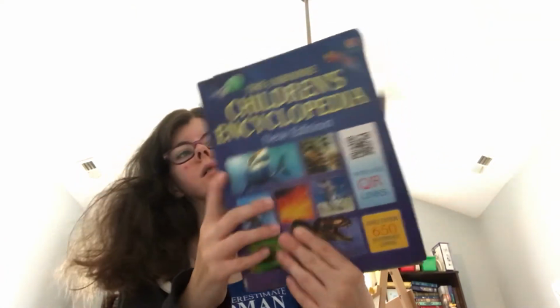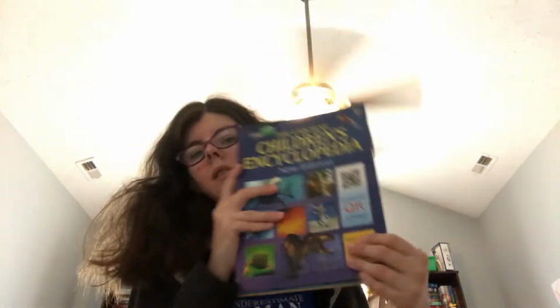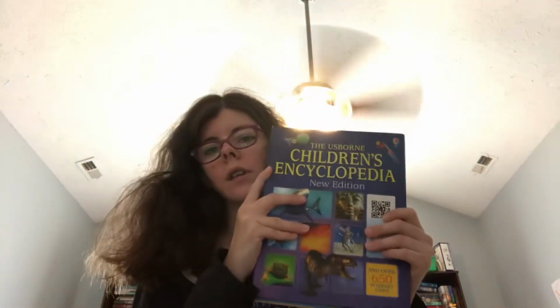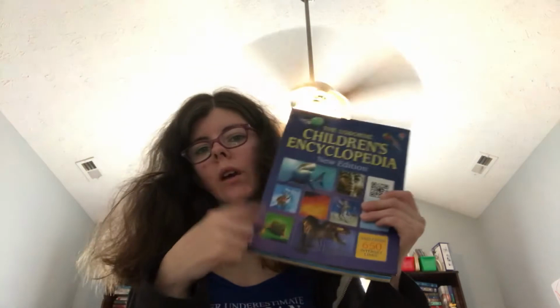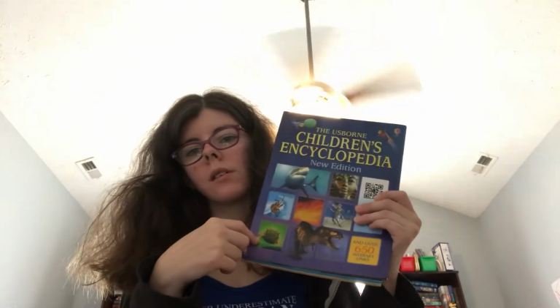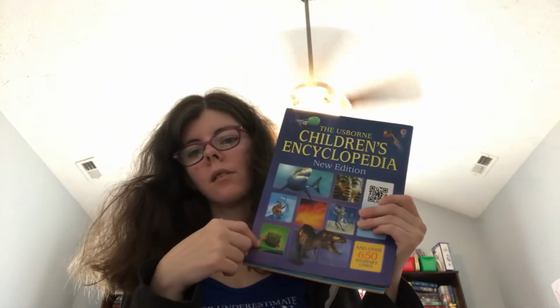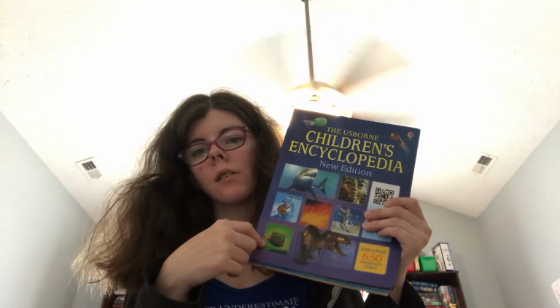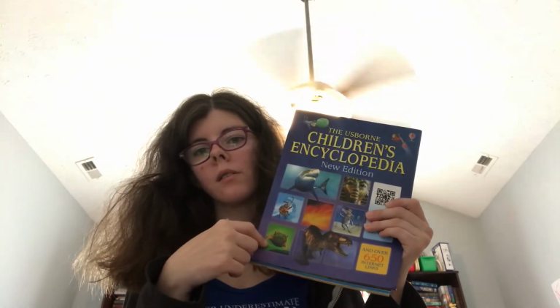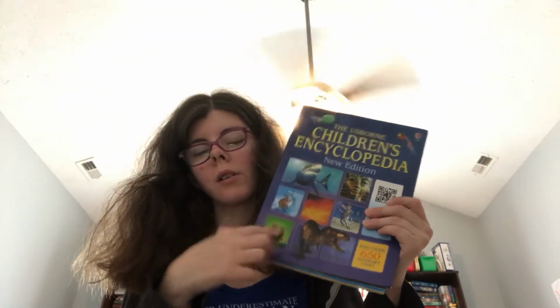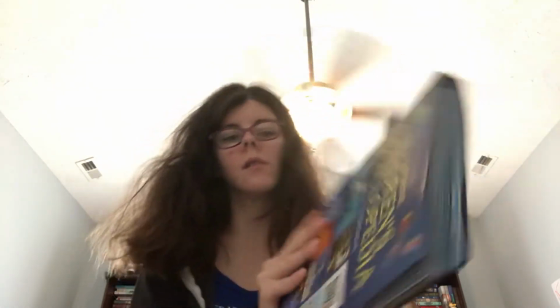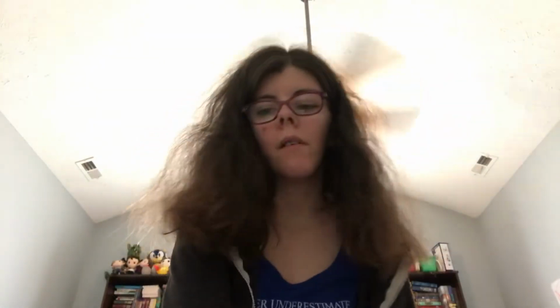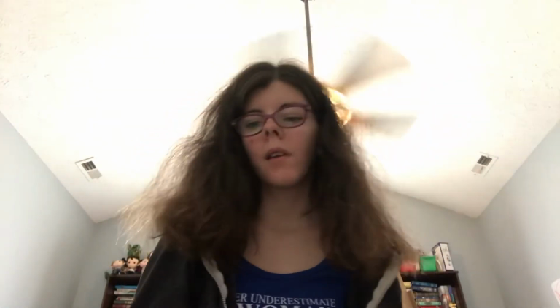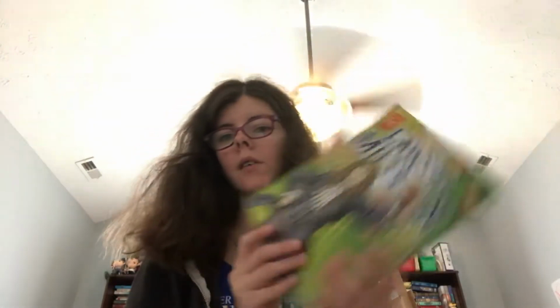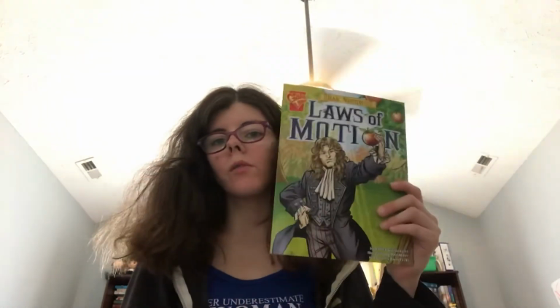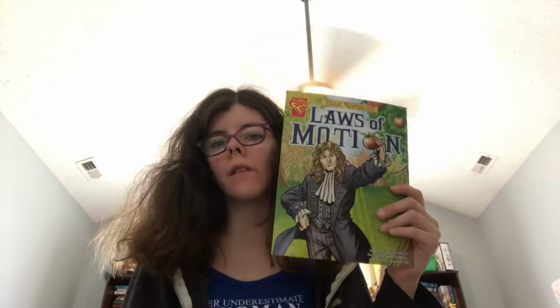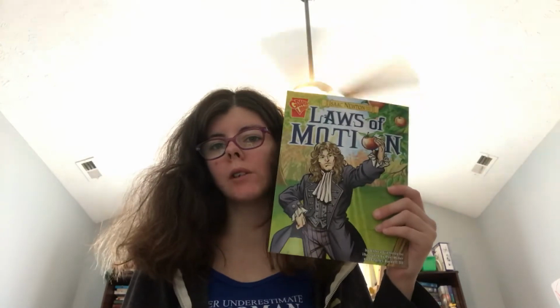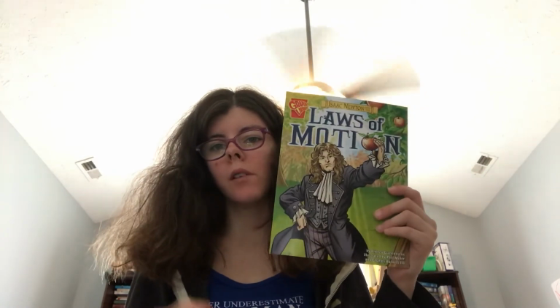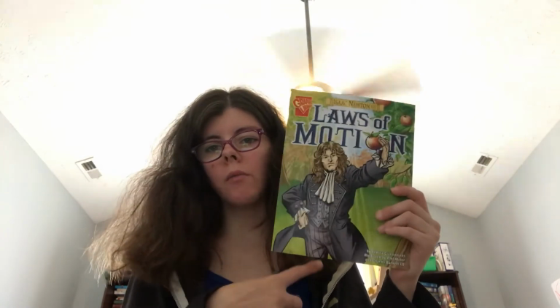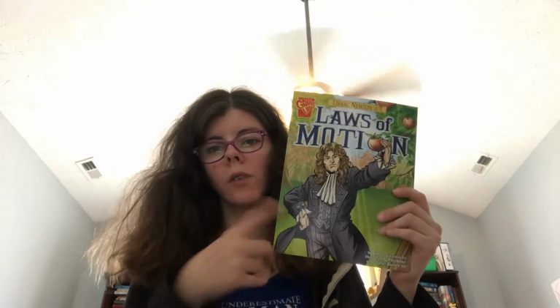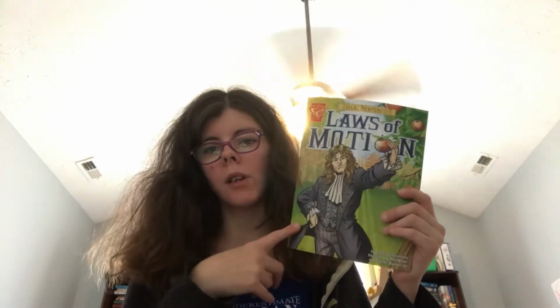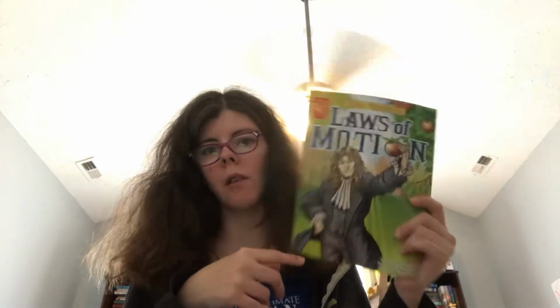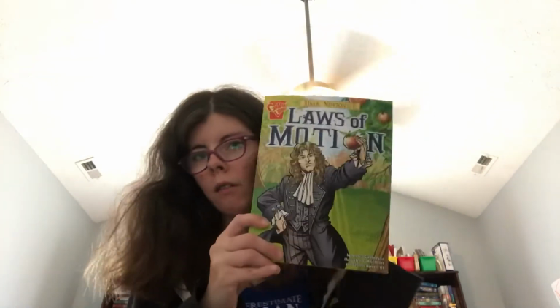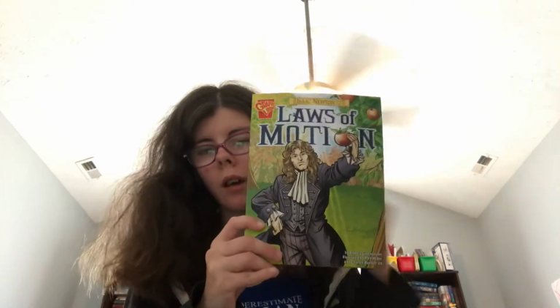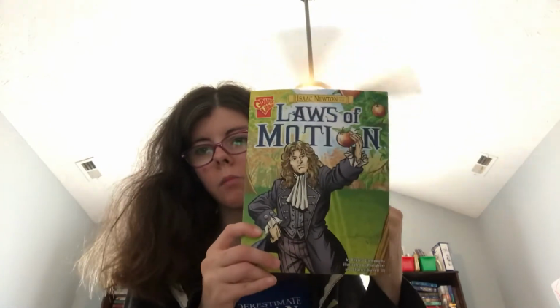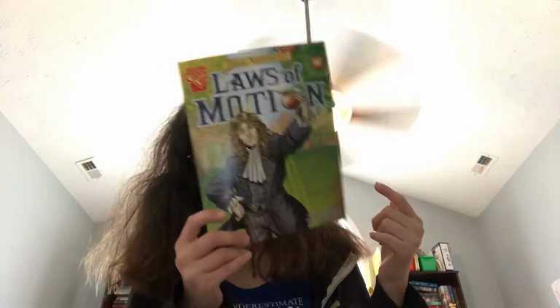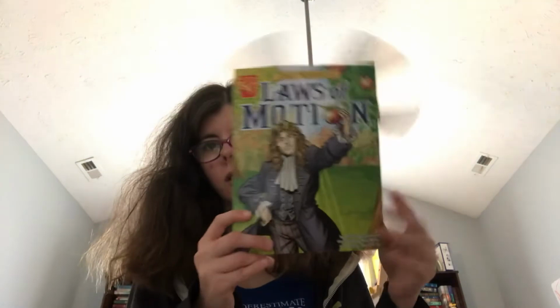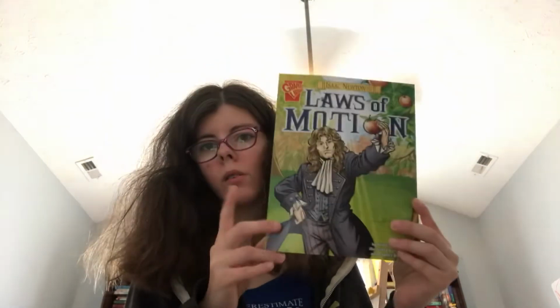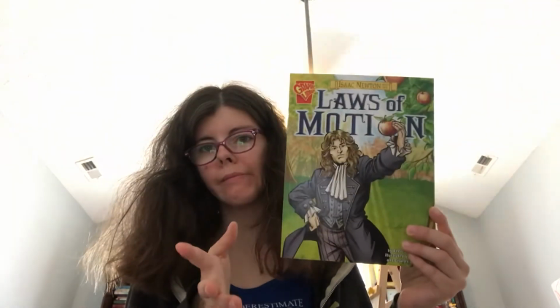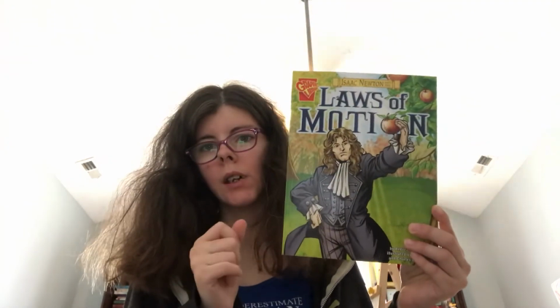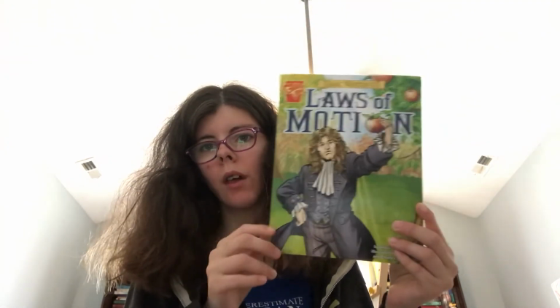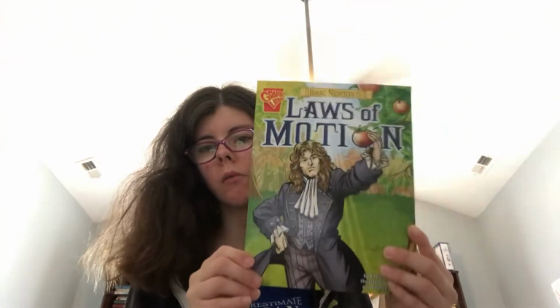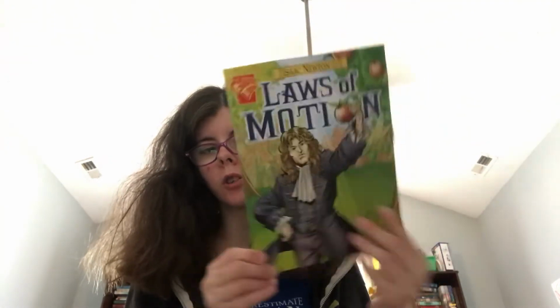Definitely recommend this book. This book is for people who love comics — great information, great comic. If you love comics, I love comics, so I like this book, but my son did not. So you can't please everybody with Bookshark.